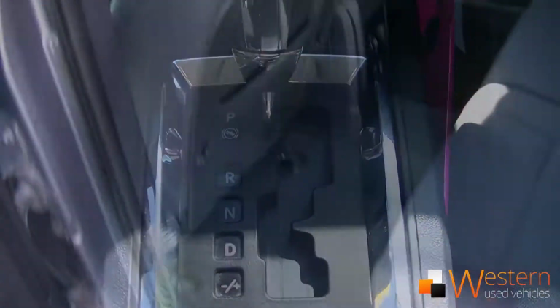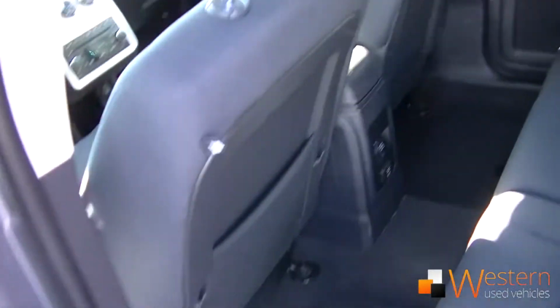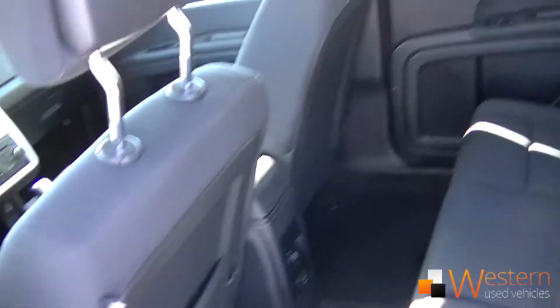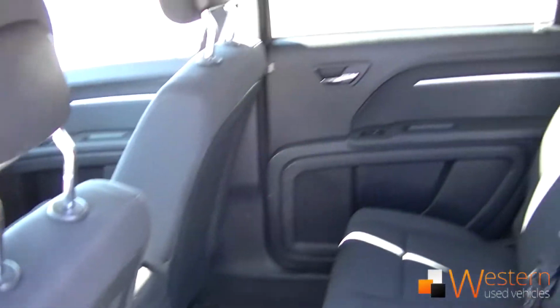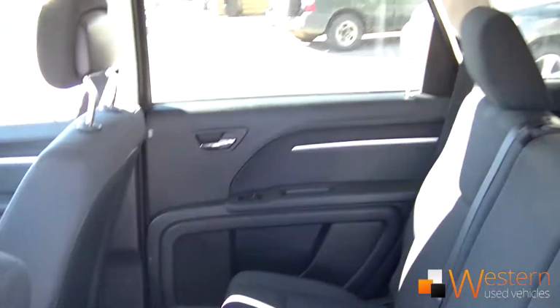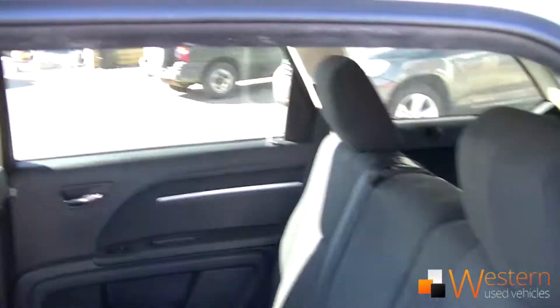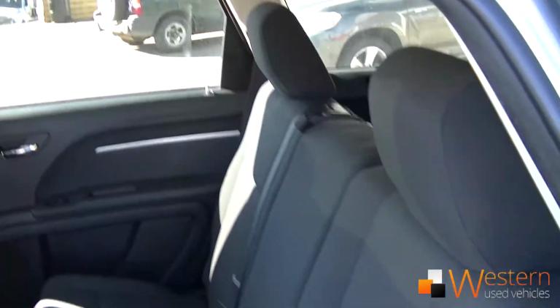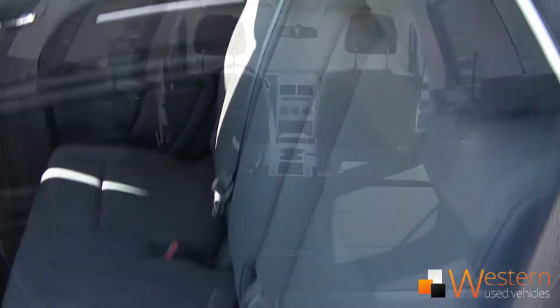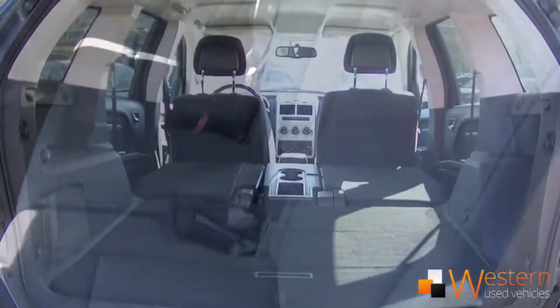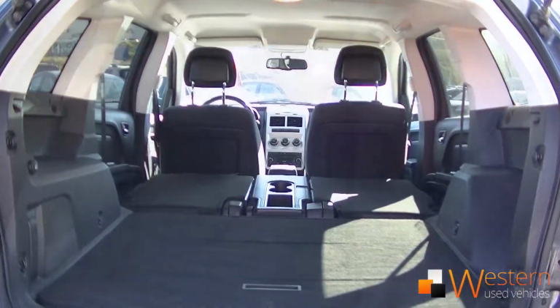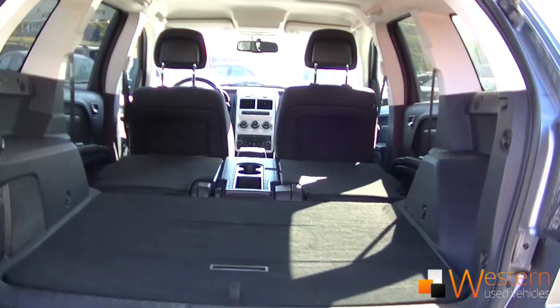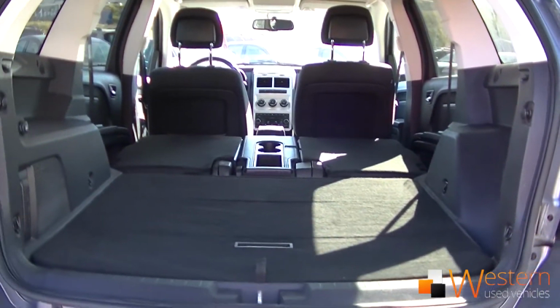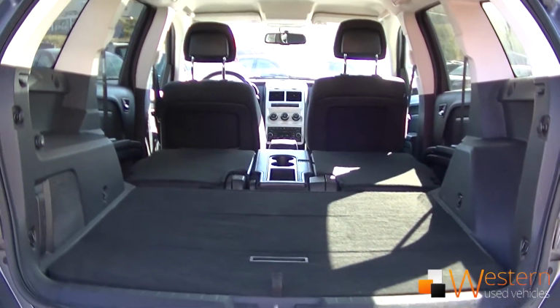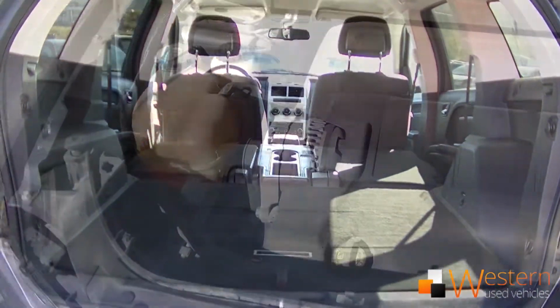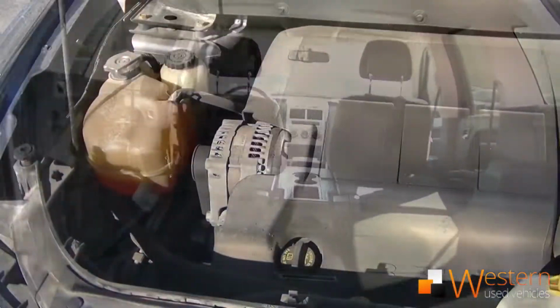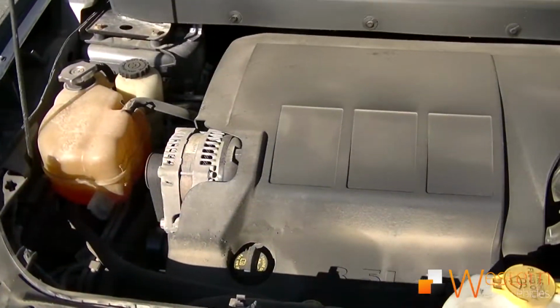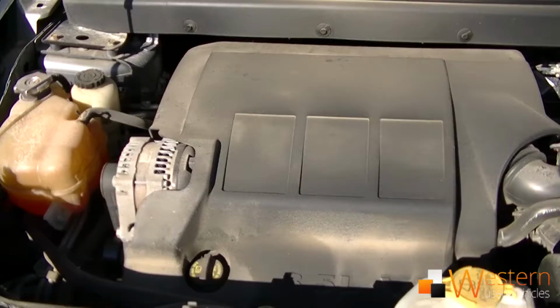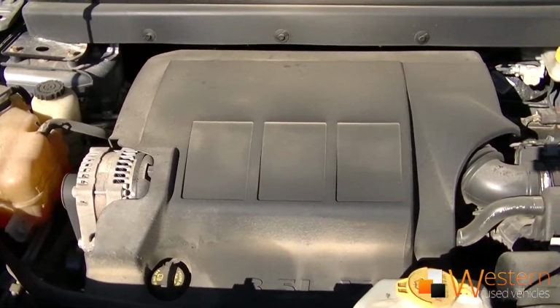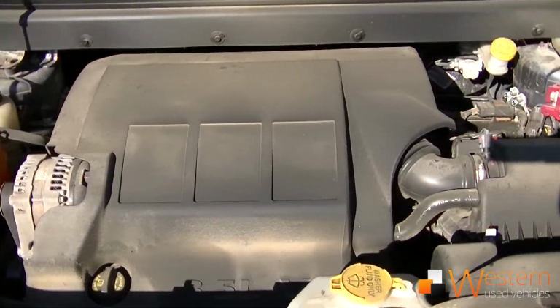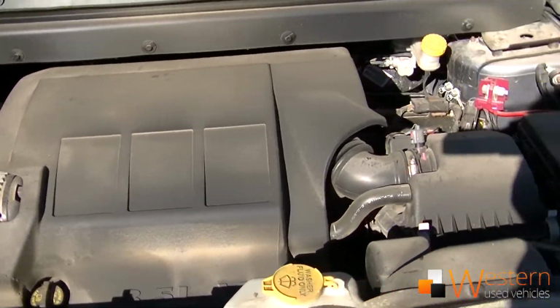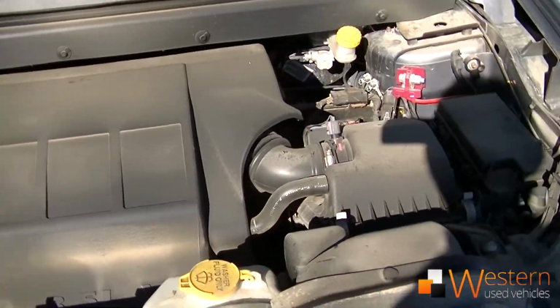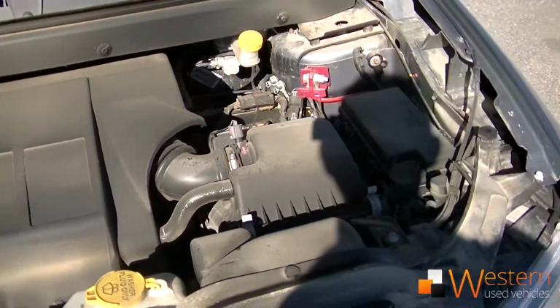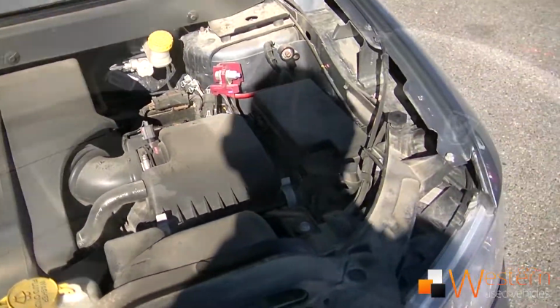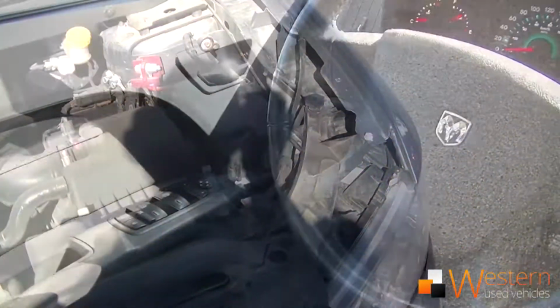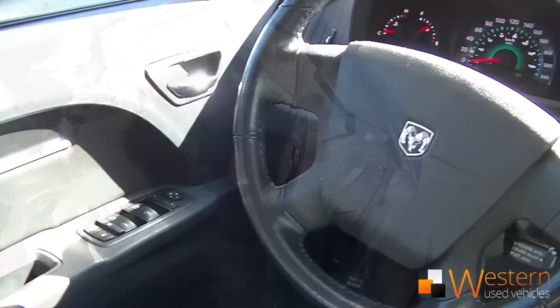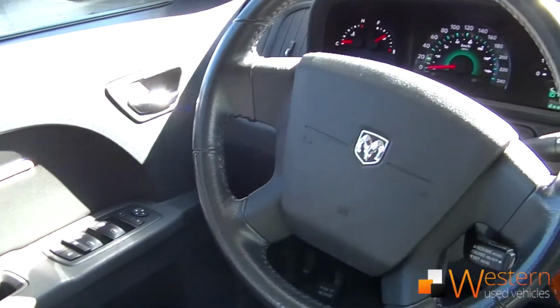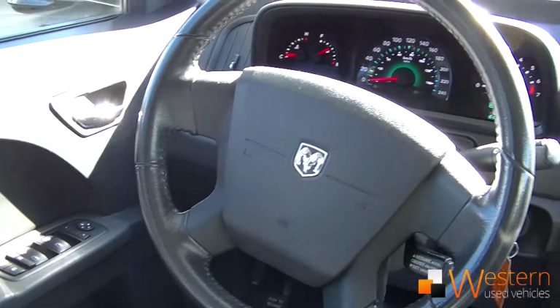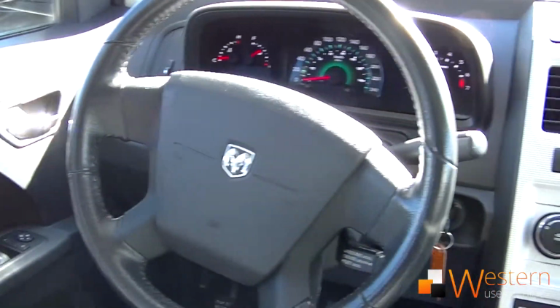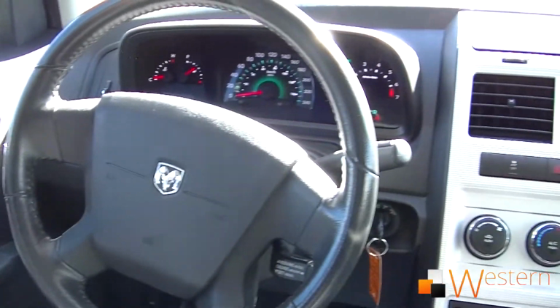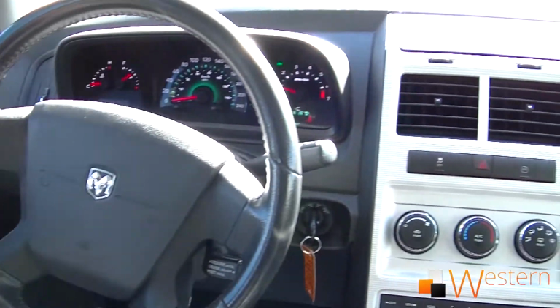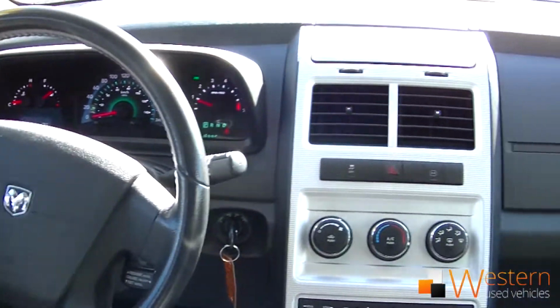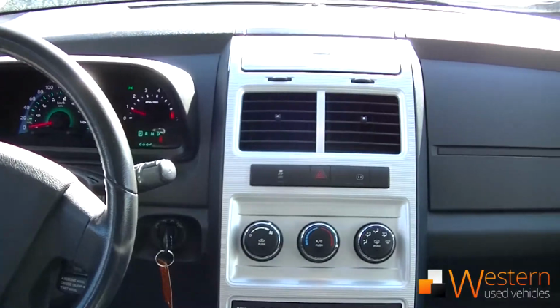The Journey has seating for 5 with seats in the back that fold down flat for loads of extra storage. It has a 3.5 liter V6 engine that gets 13.3 liters per 100 km in the city and 8.3 on the highway.